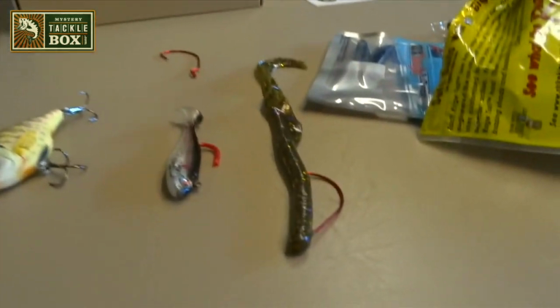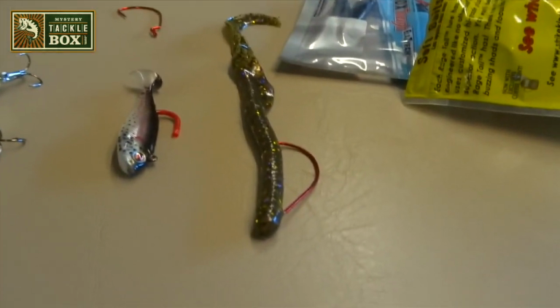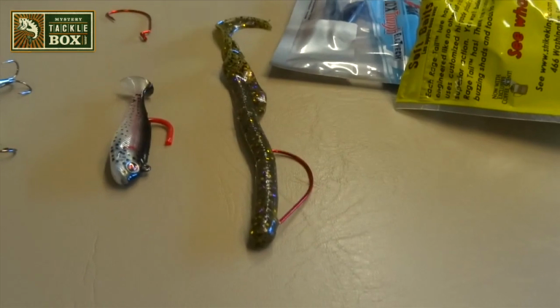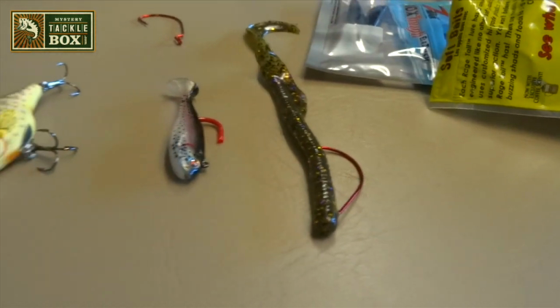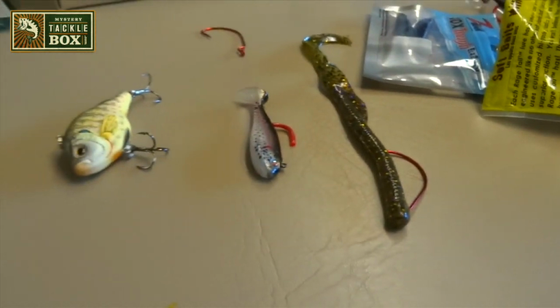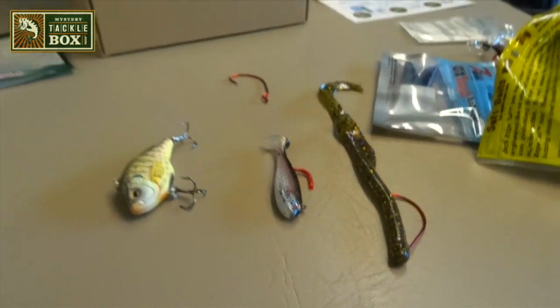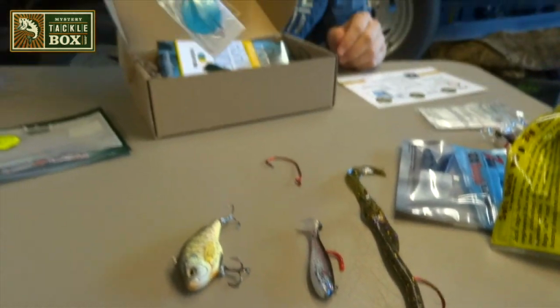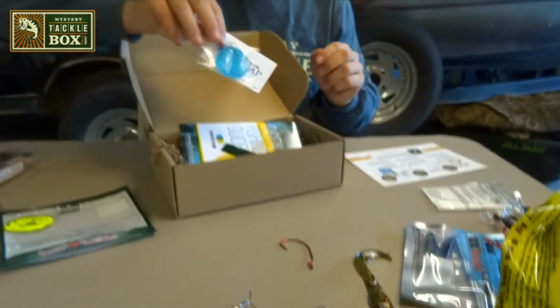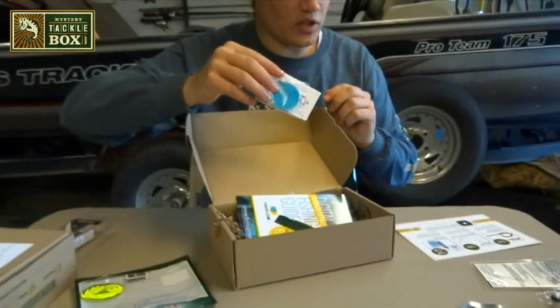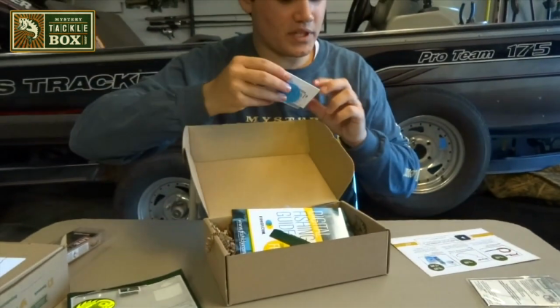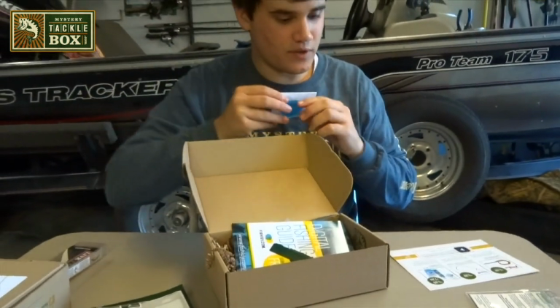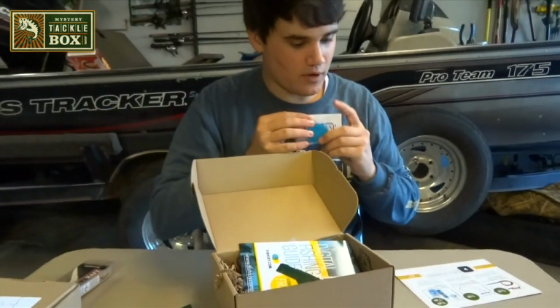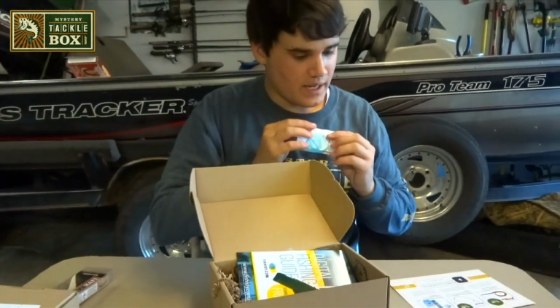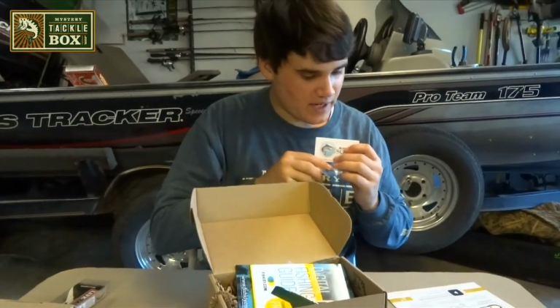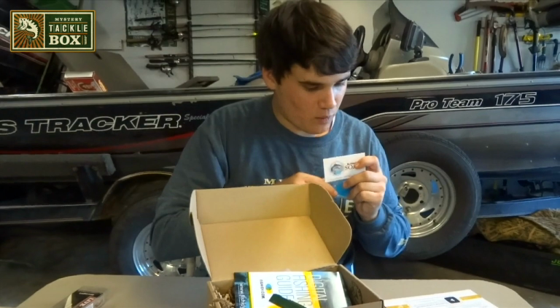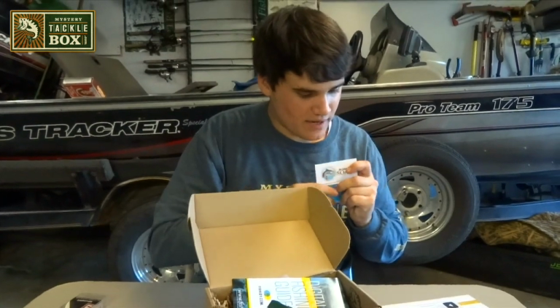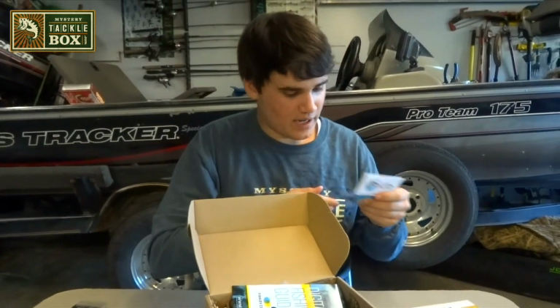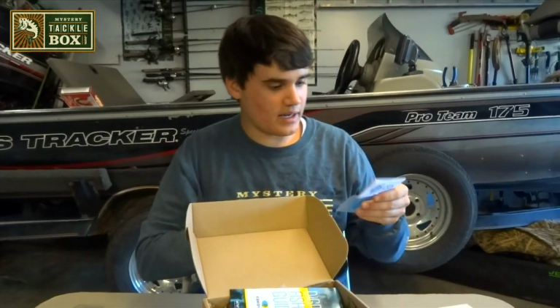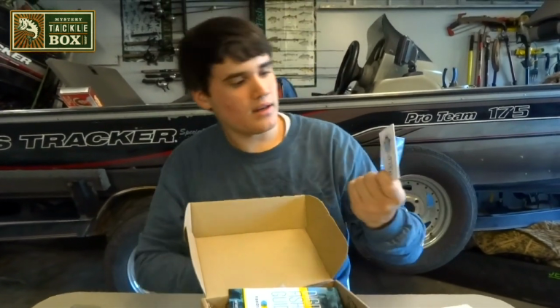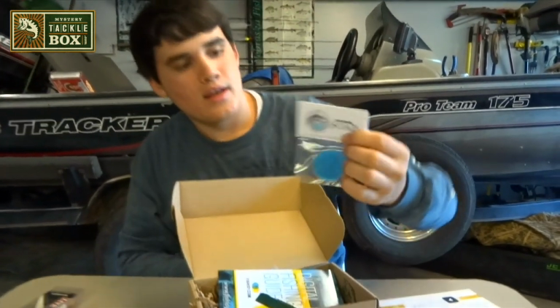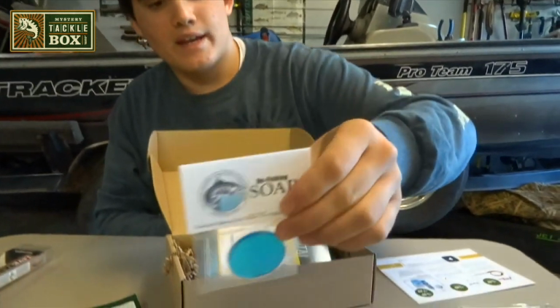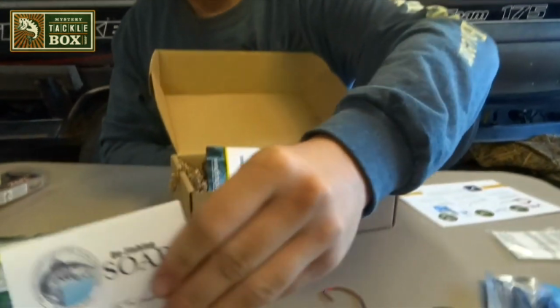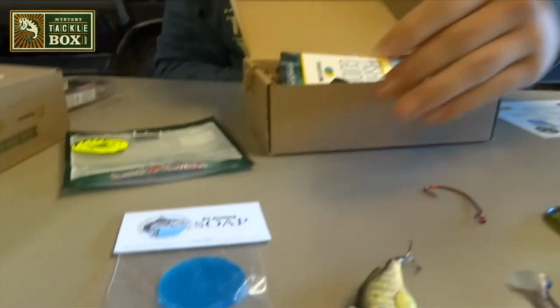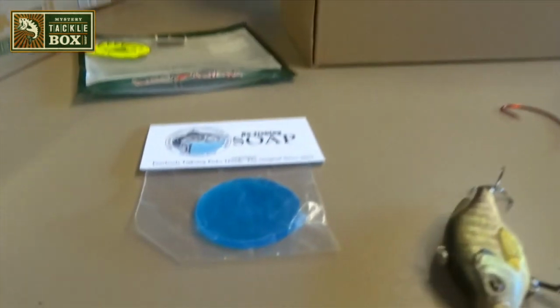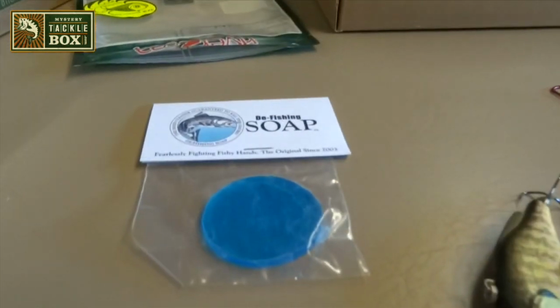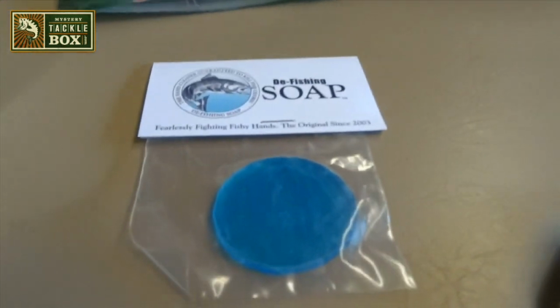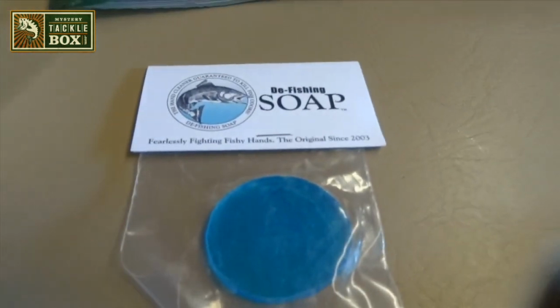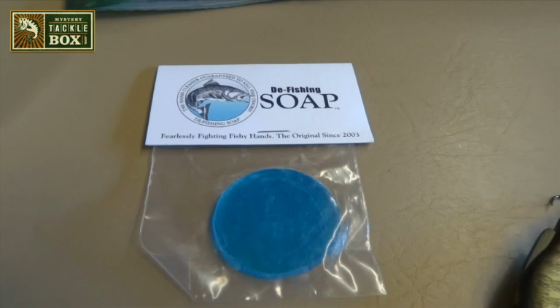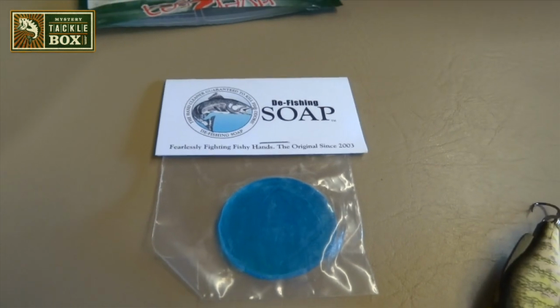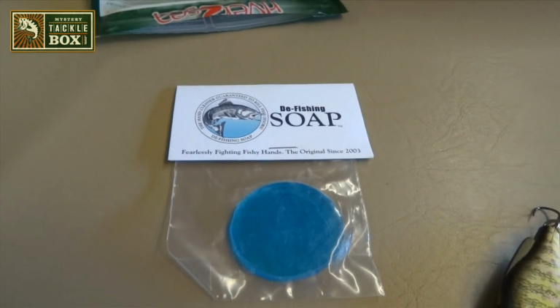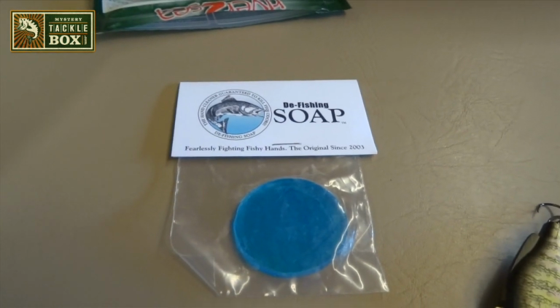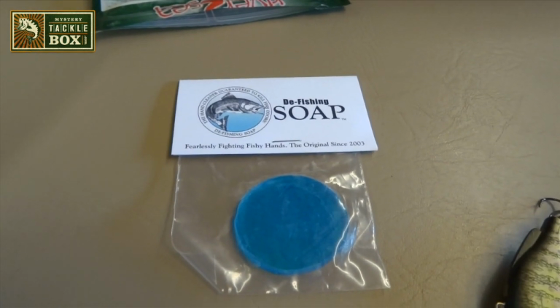And lastly, there is some D-Fishing Soap. This goes for $5.99 or $7.99. It's a little bar of soap that's made to get your hands clean after a day of fishing.